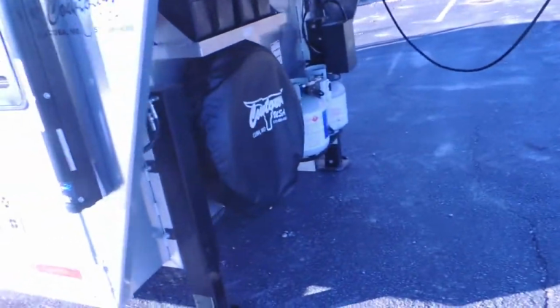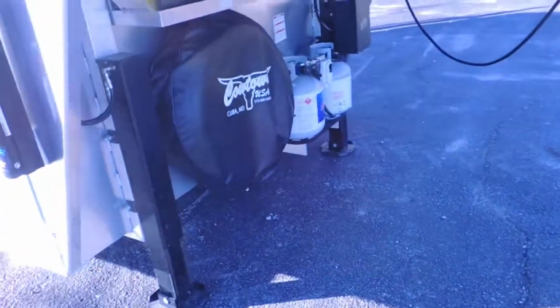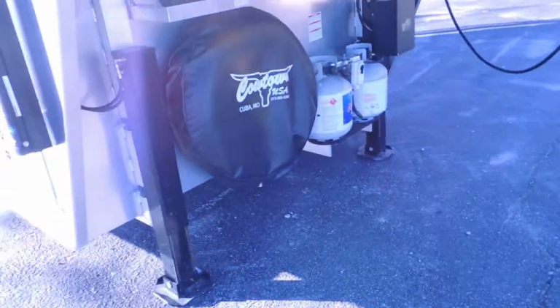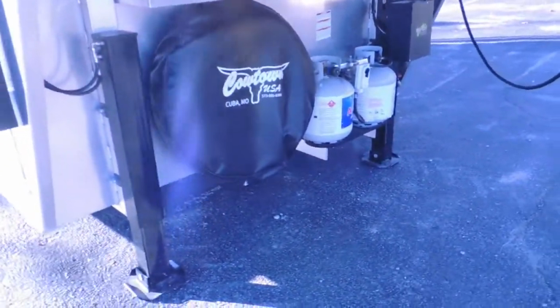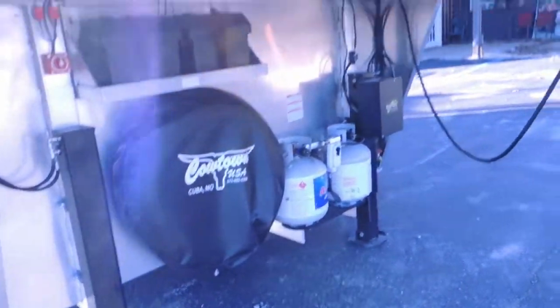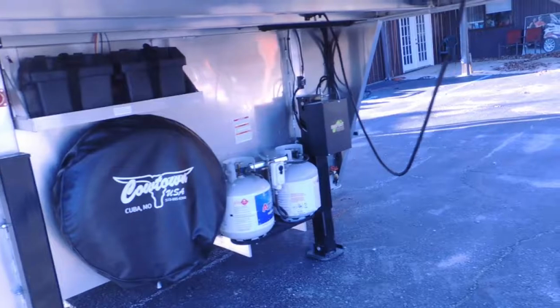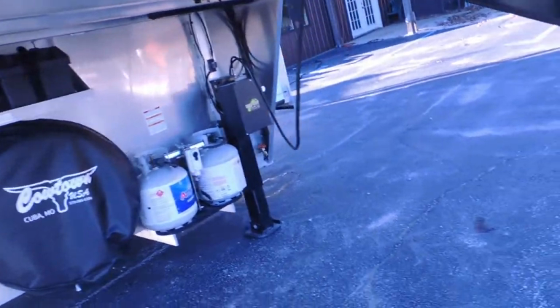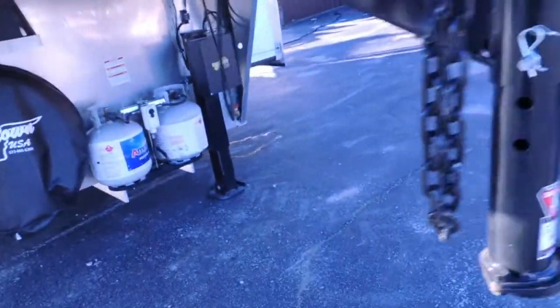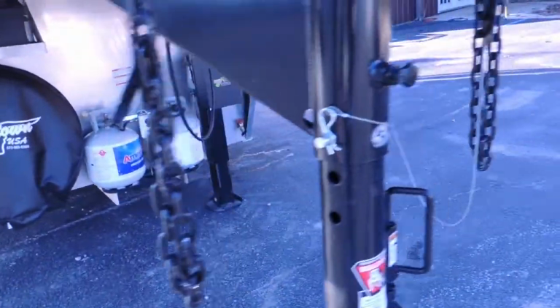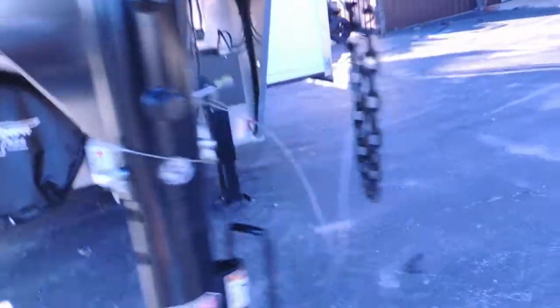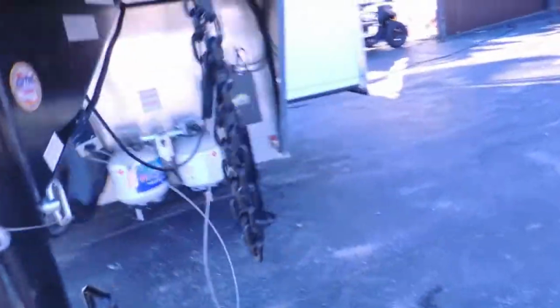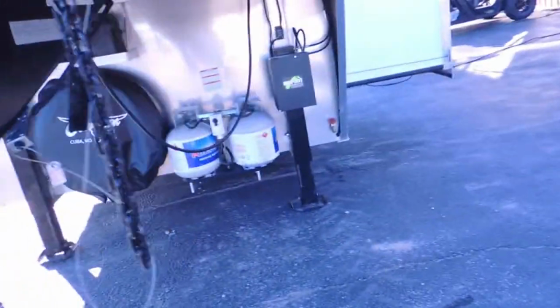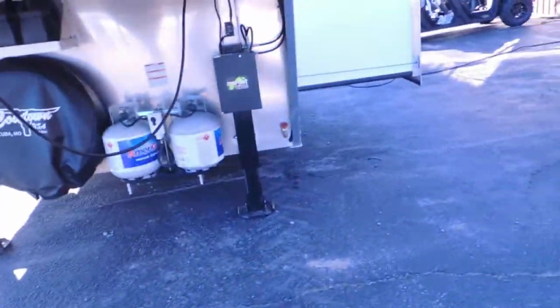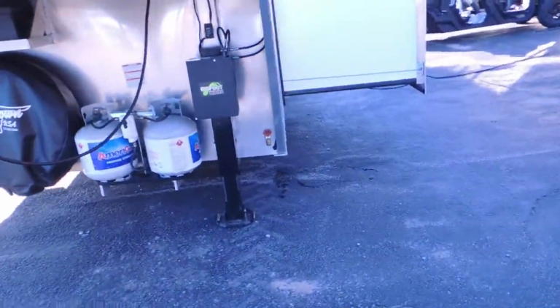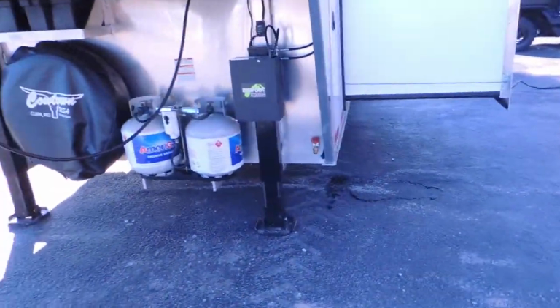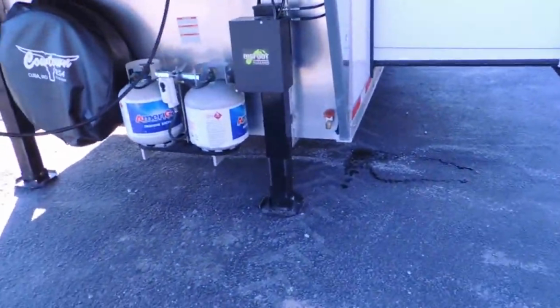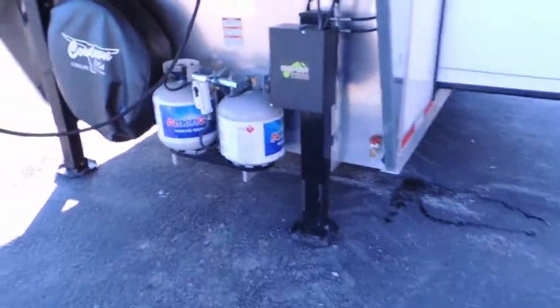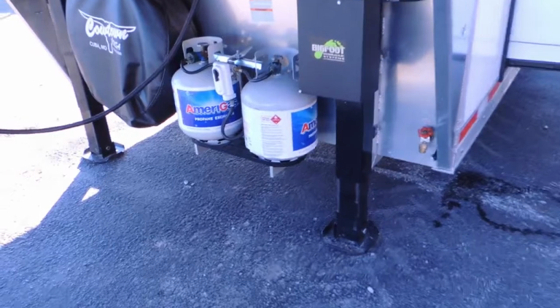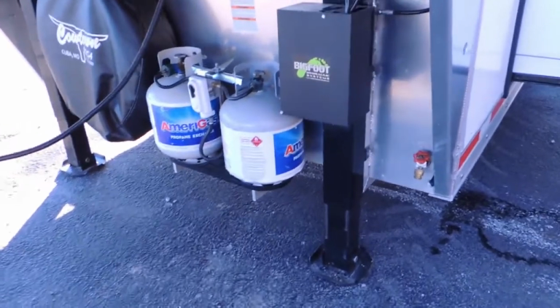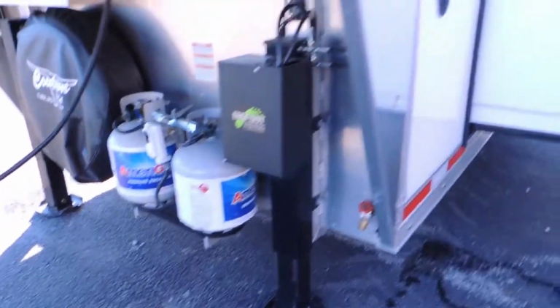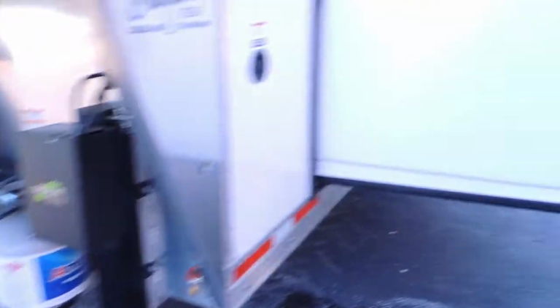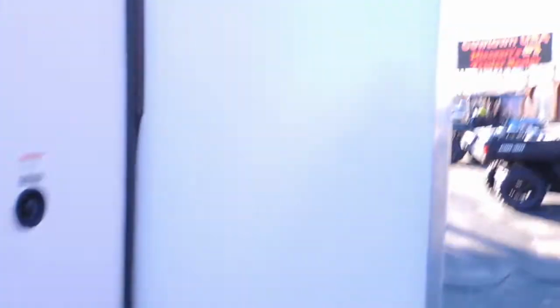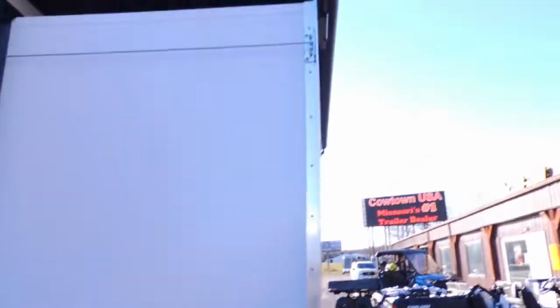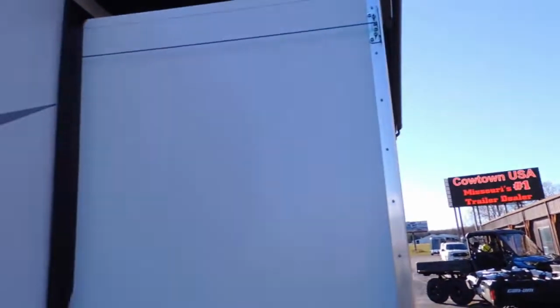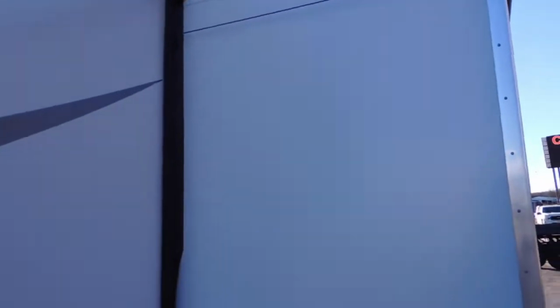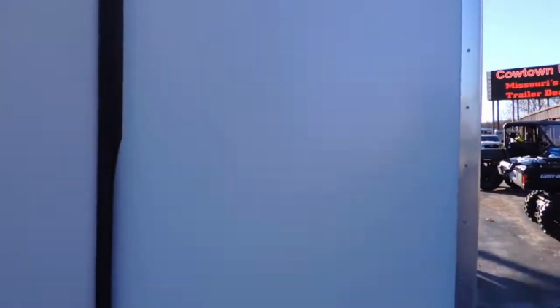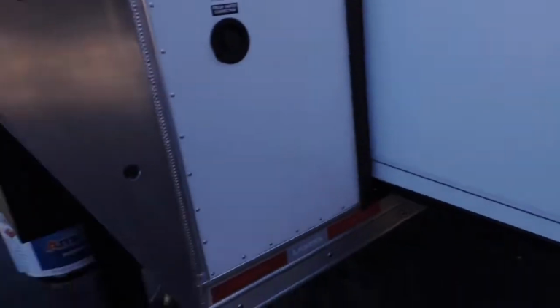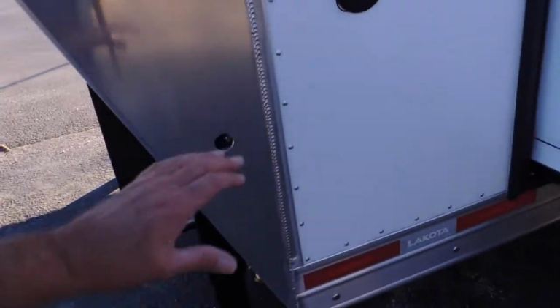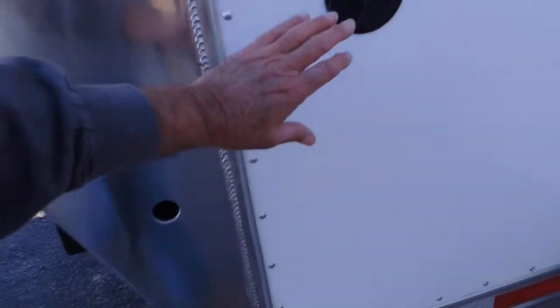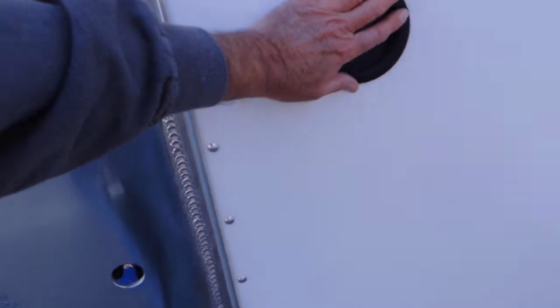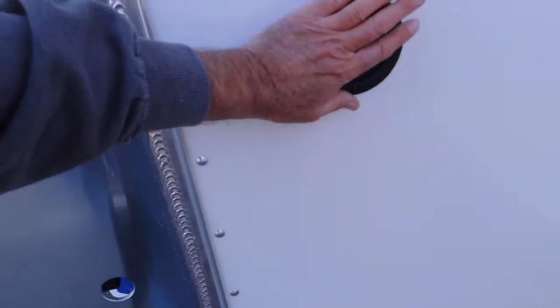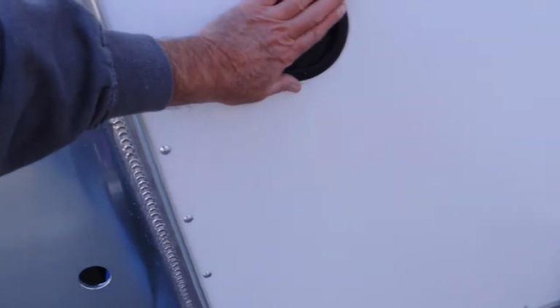Dual hydraulic jacks. Dual batteries. Dual propane. Bigfoot dual hydraulic jacks. Nice, nice size slide-out. Place all your fresh water here, guys.